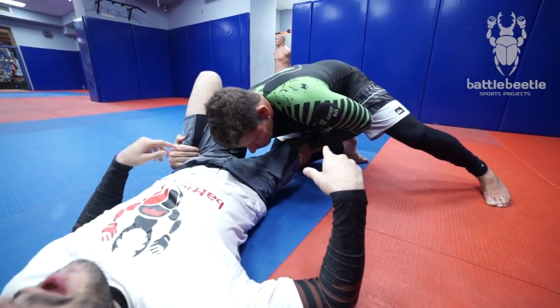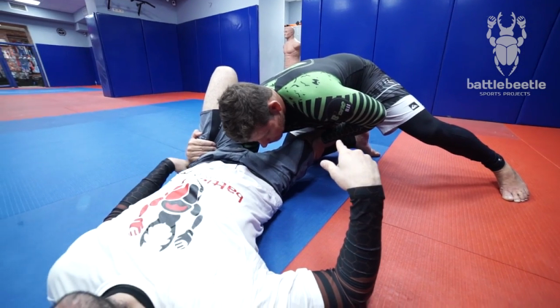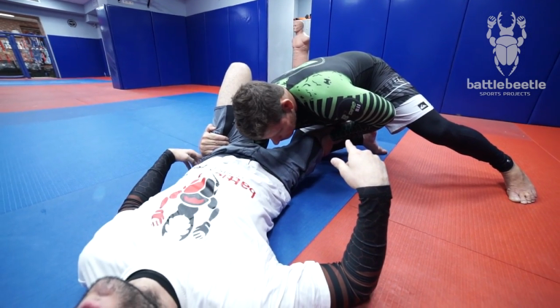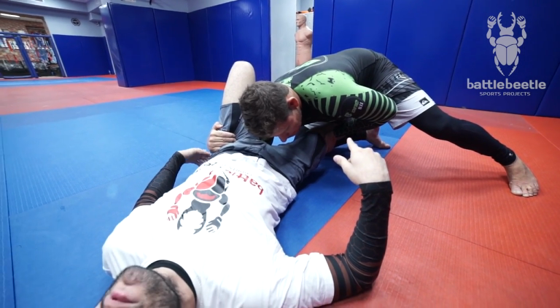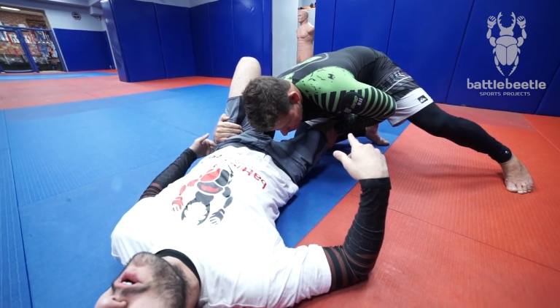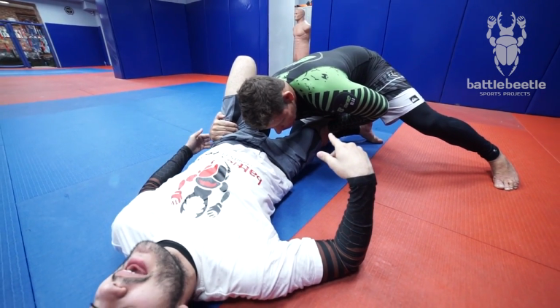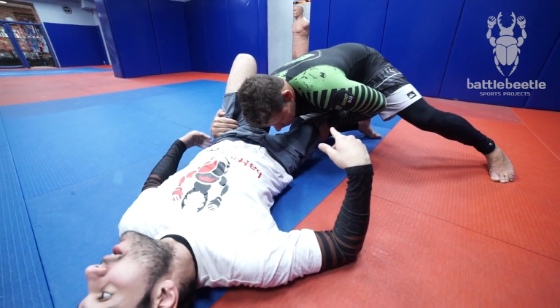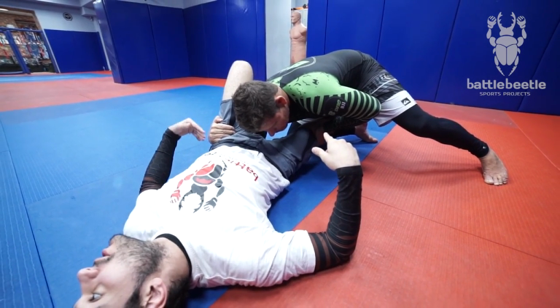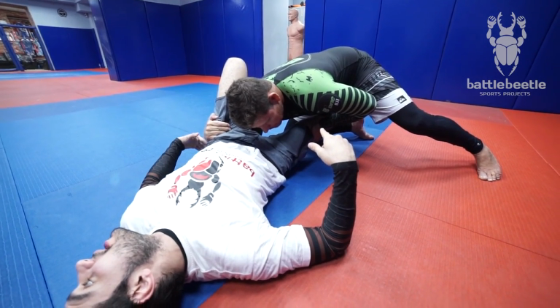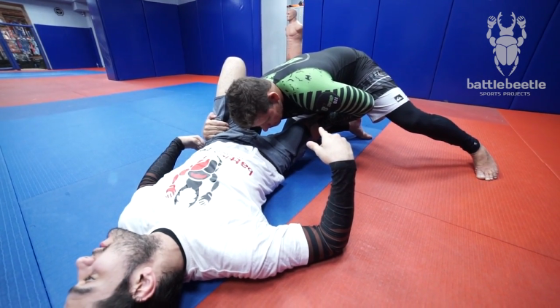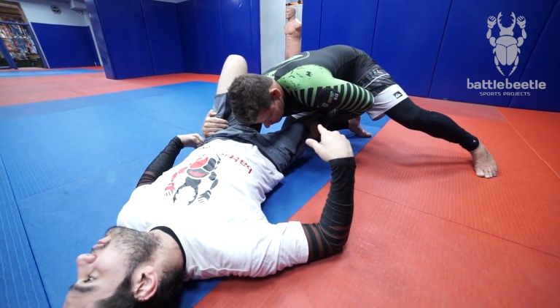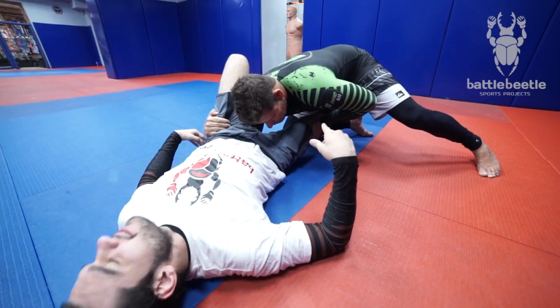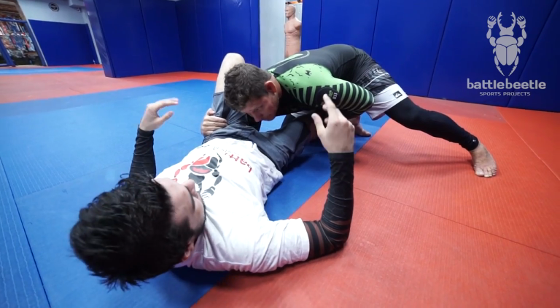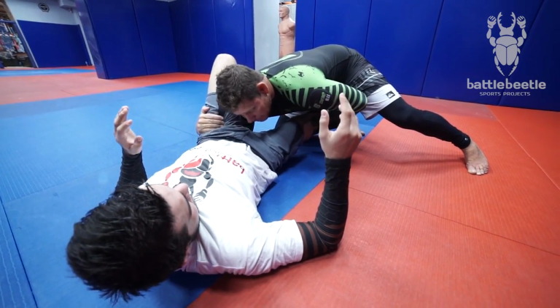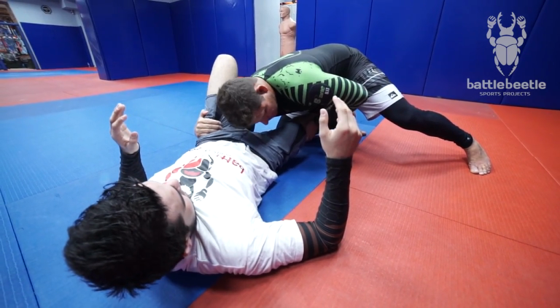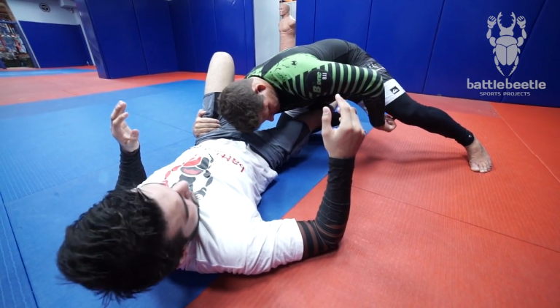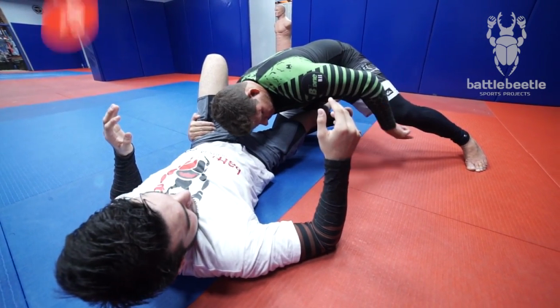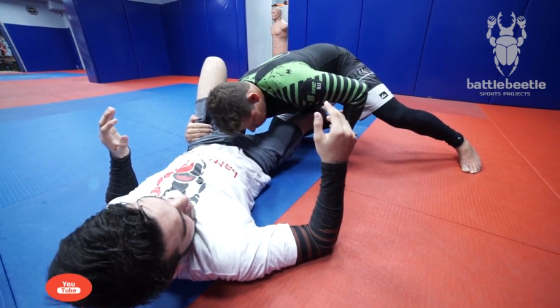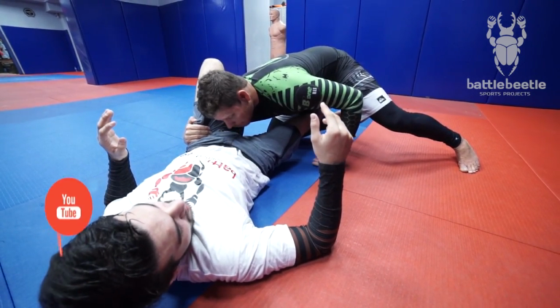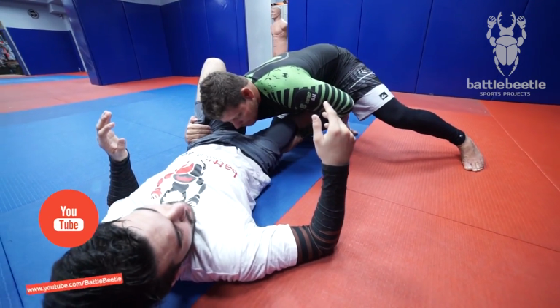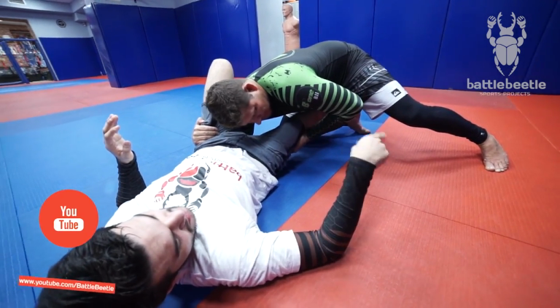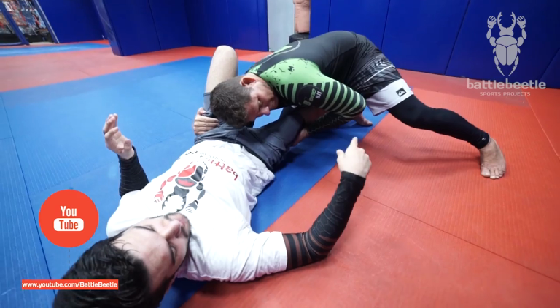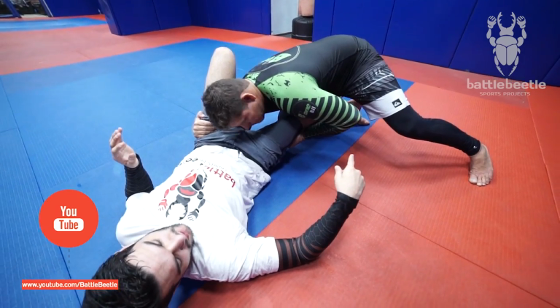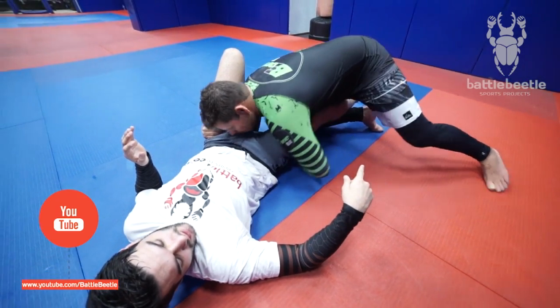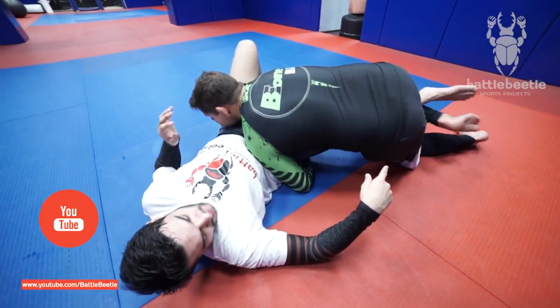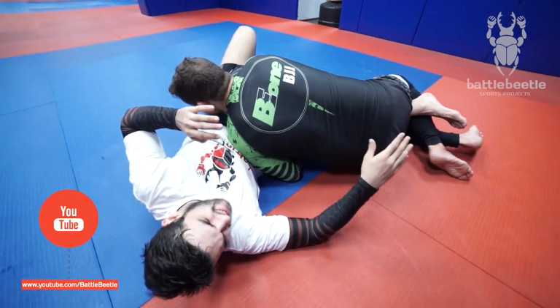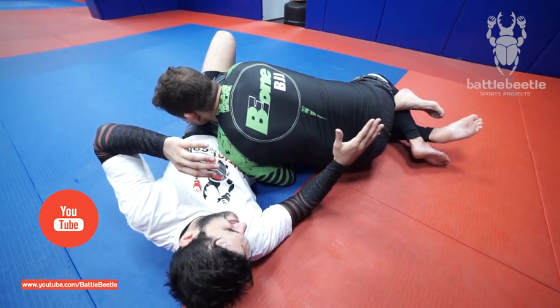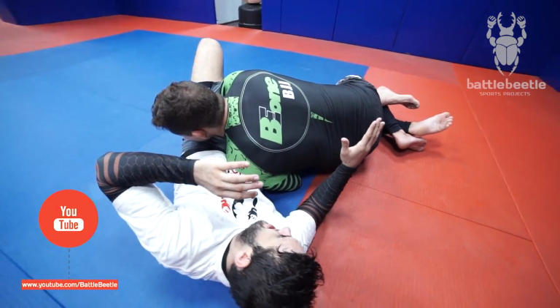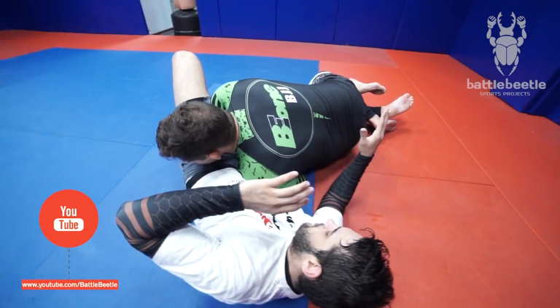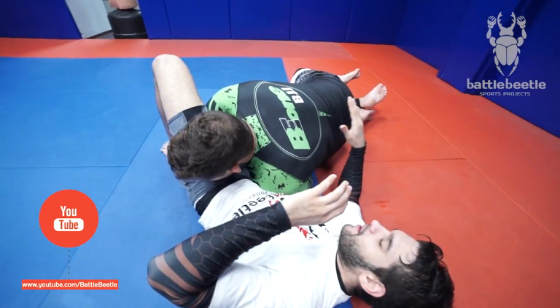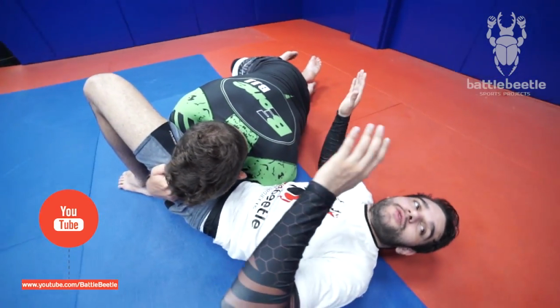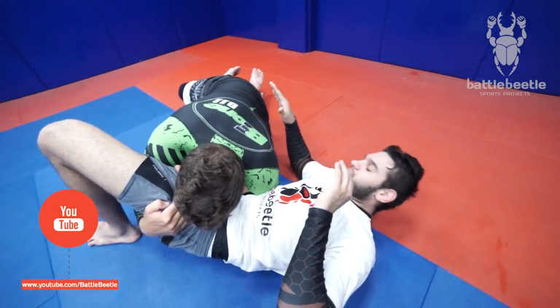After, he'll switch his grab for my legs. And then change the hook — he'll change the side of his hook. Driving out and stretching his hip.